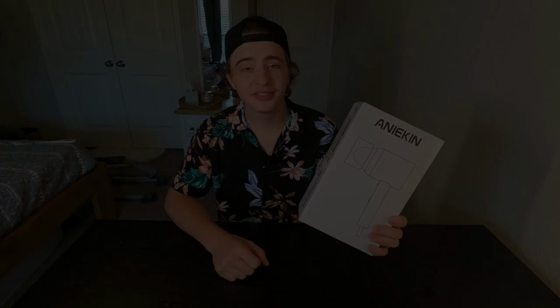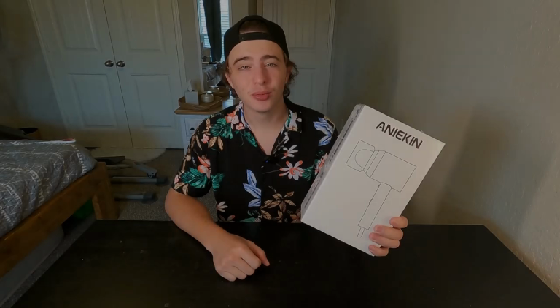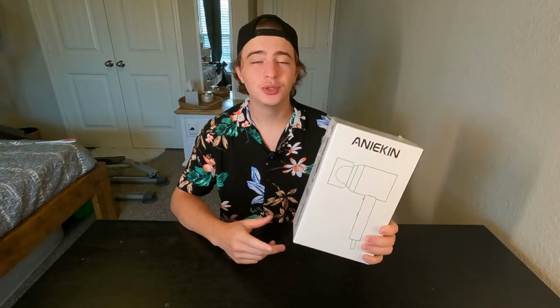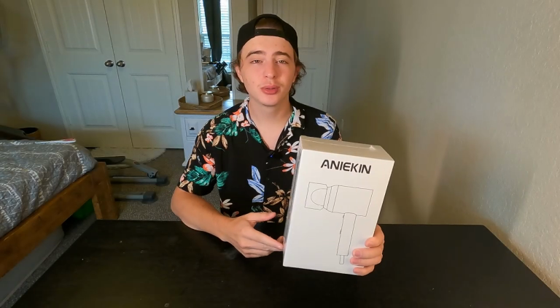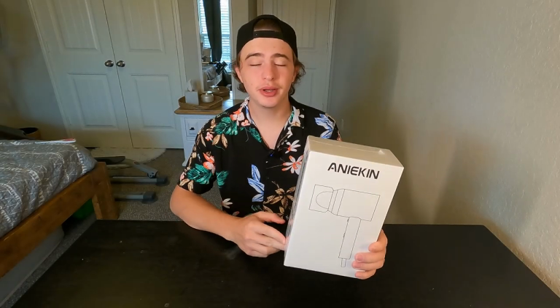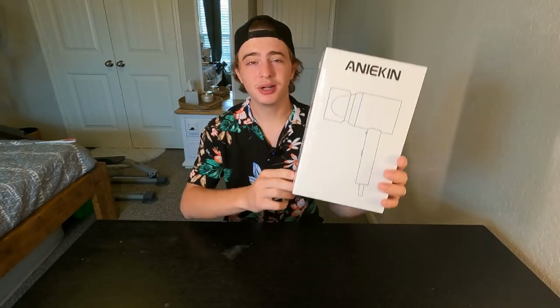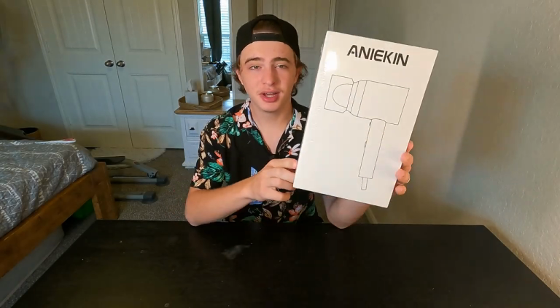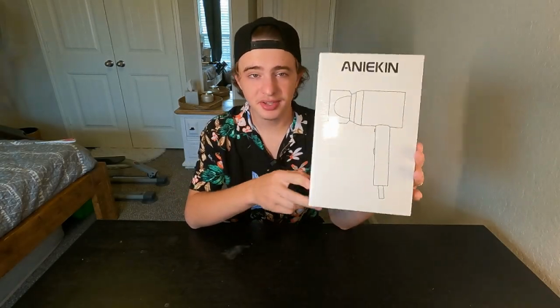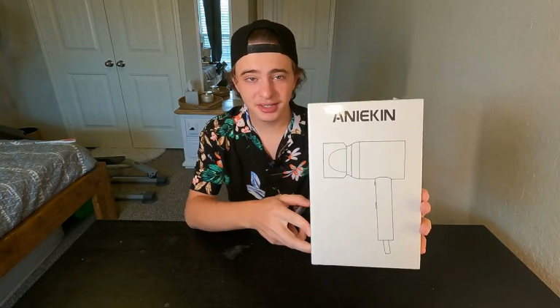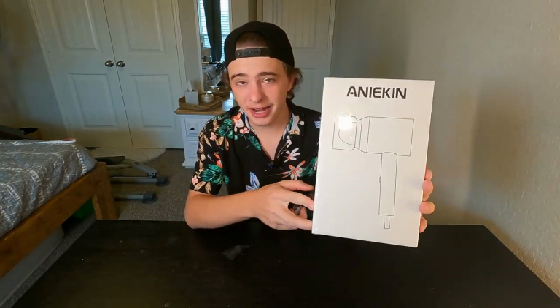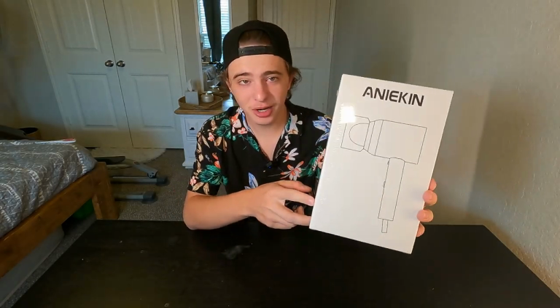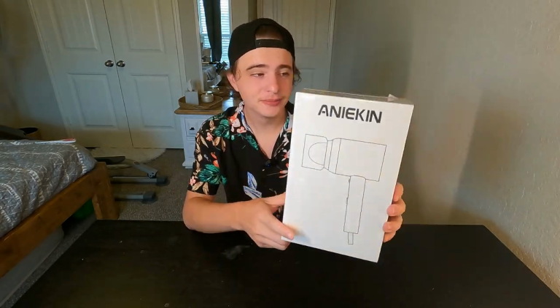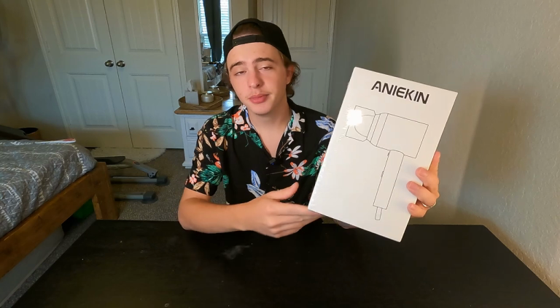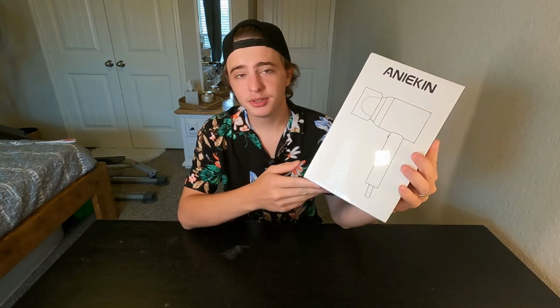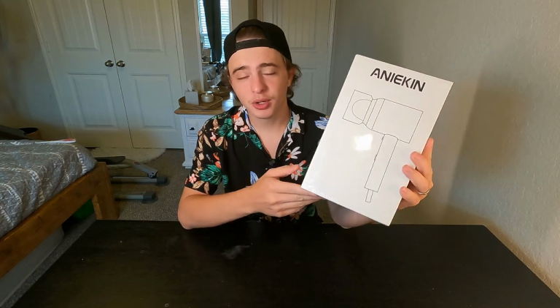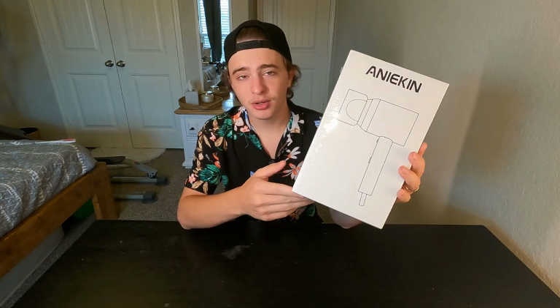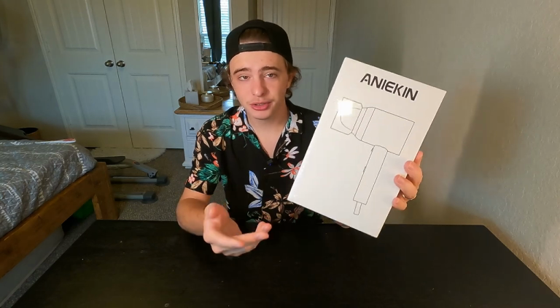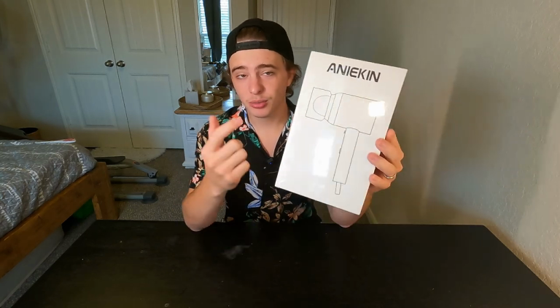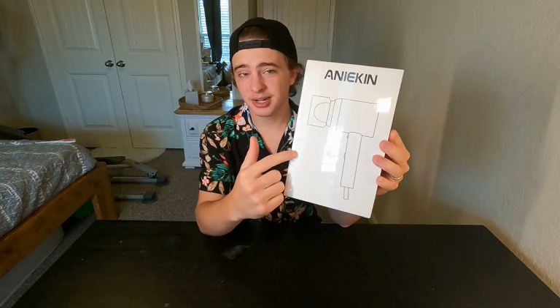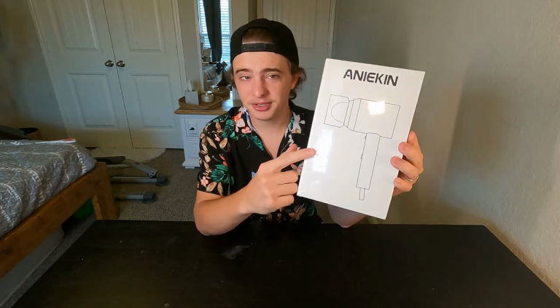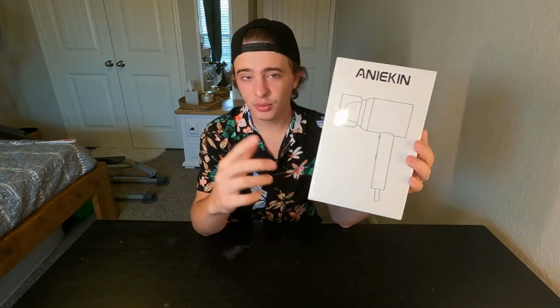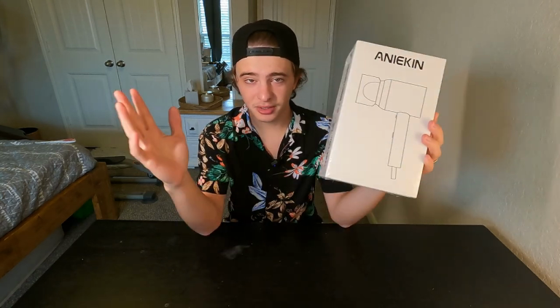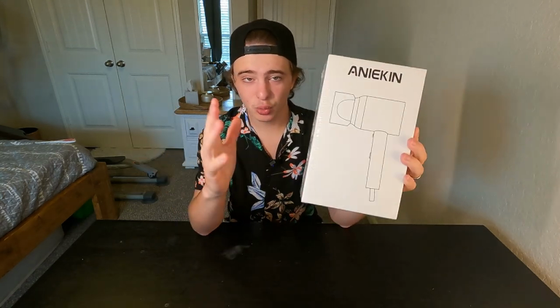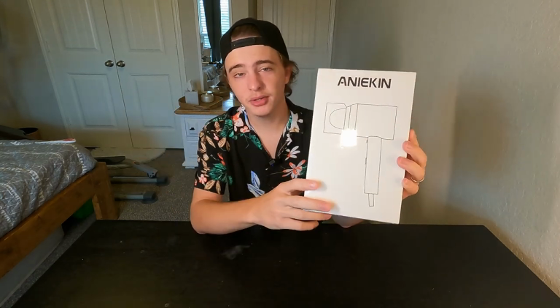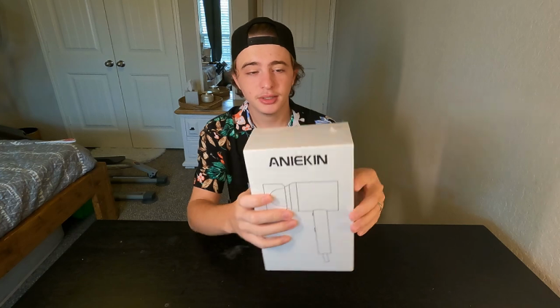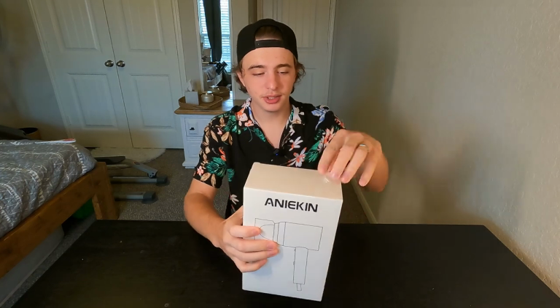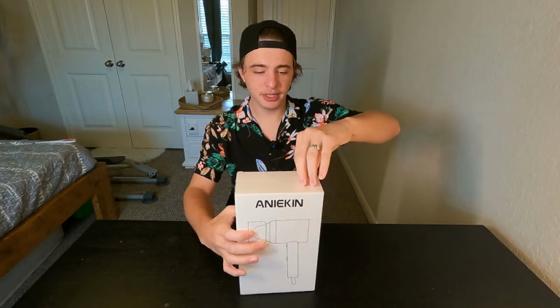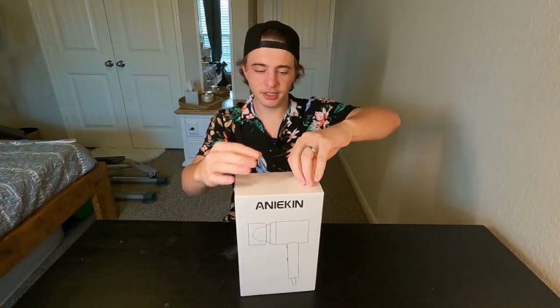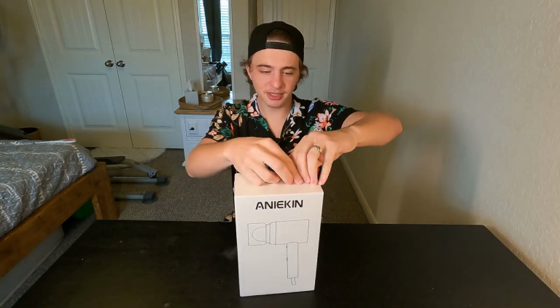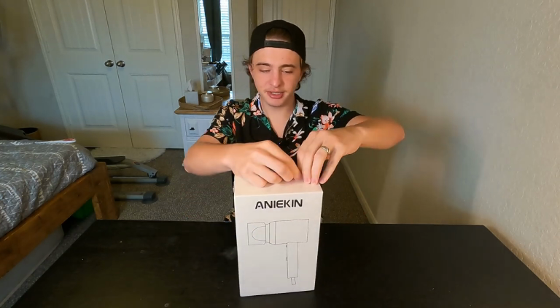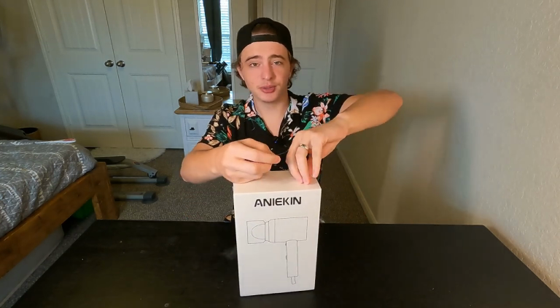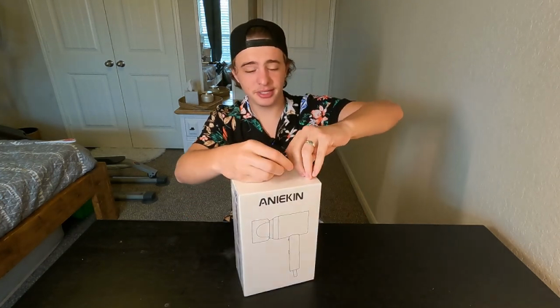Hey guys, today we're going to be doing a quick review and unboxing of this Anakin hairdryer. This is going to be my first time trying out a hairdryer with this type of design, with kind of a shorter build. So let's go ahead and unbox it and take a closer look at it.